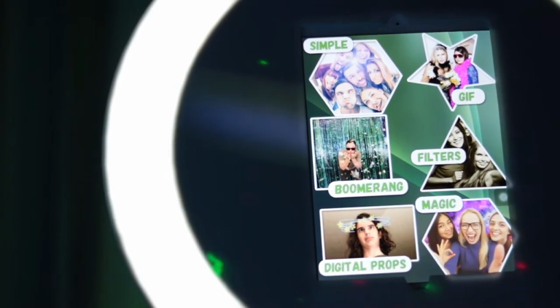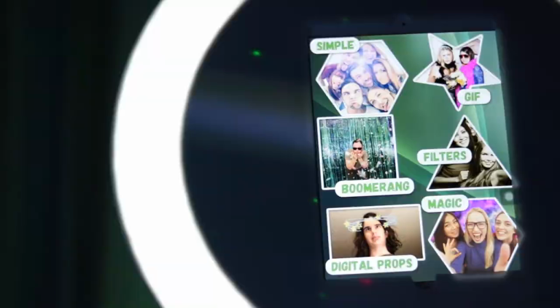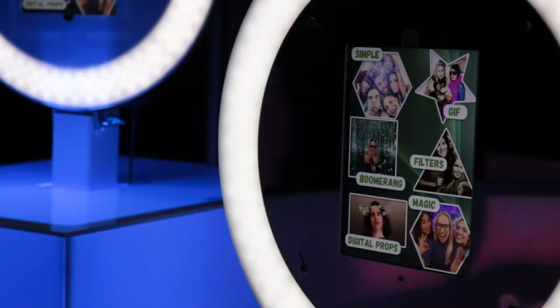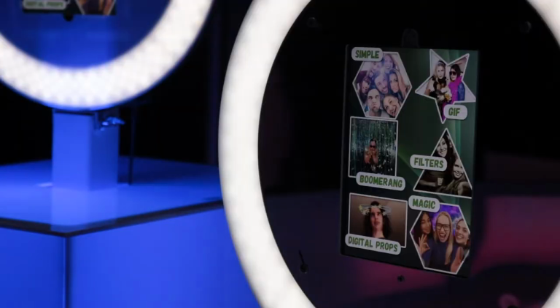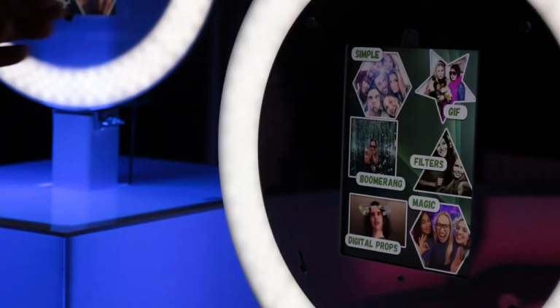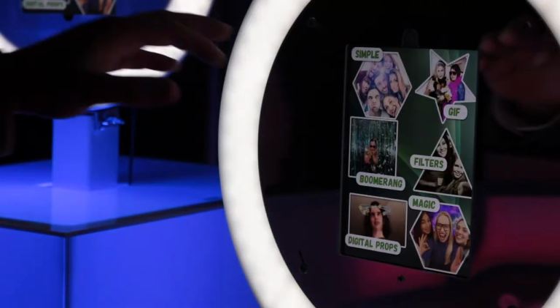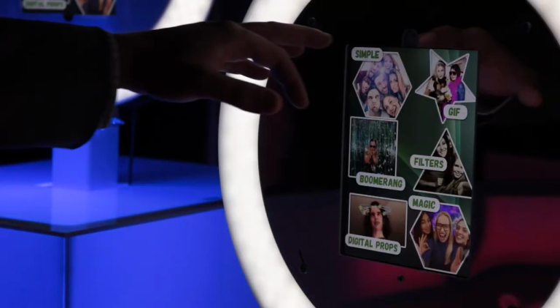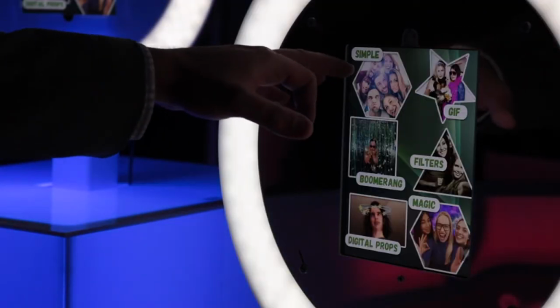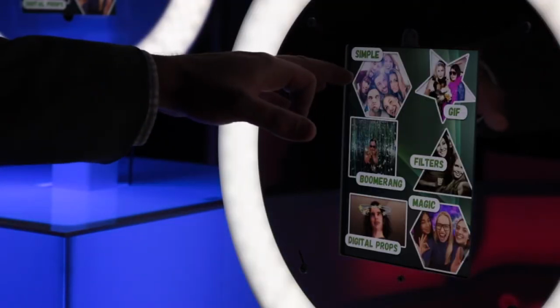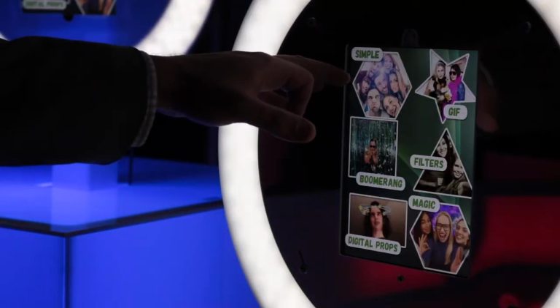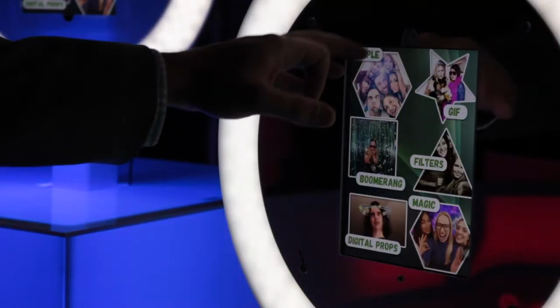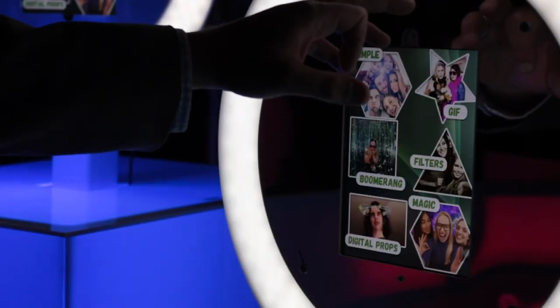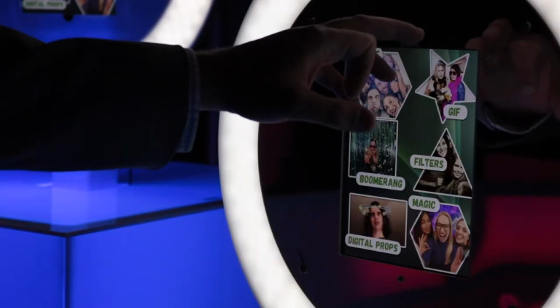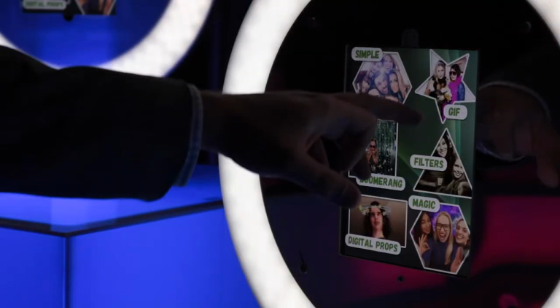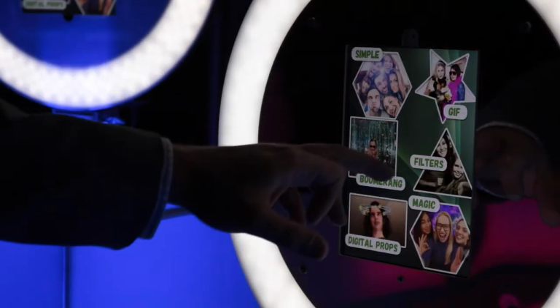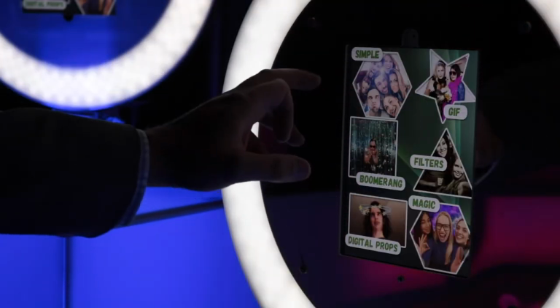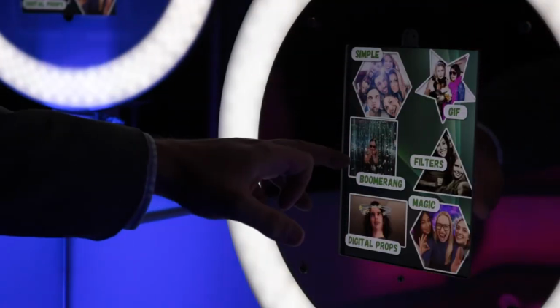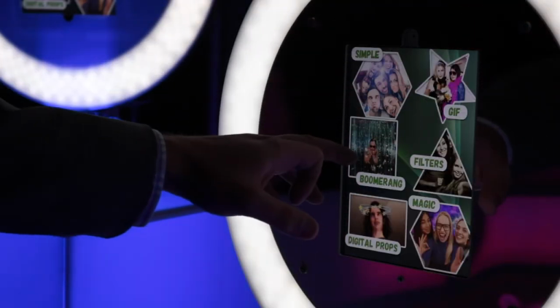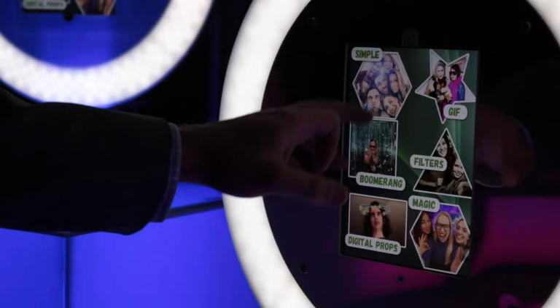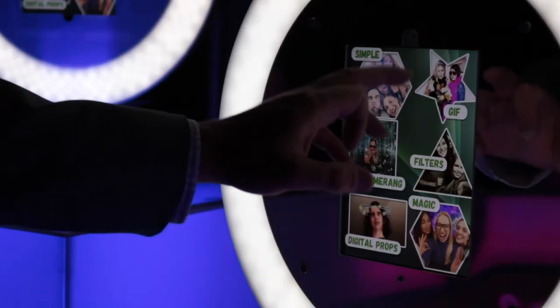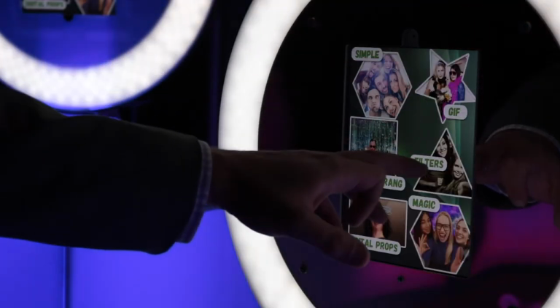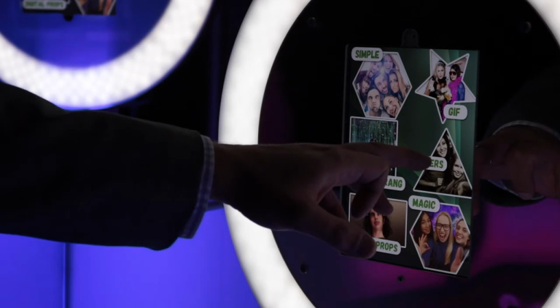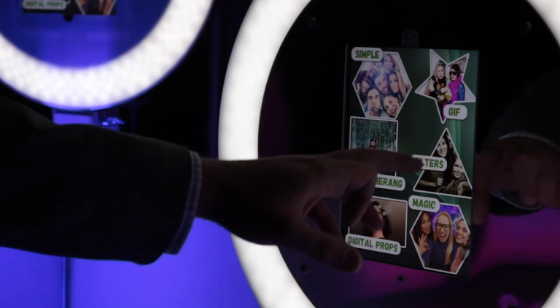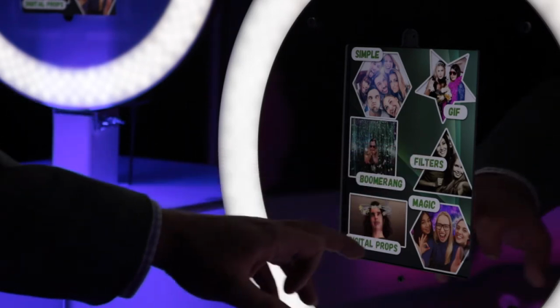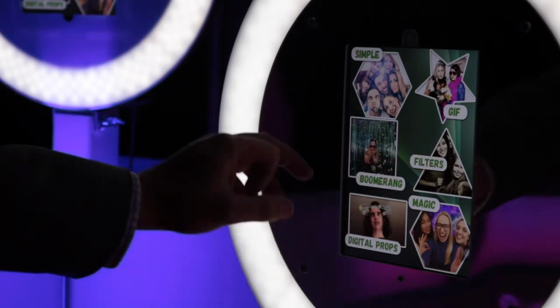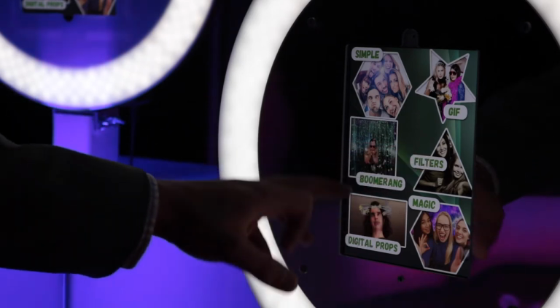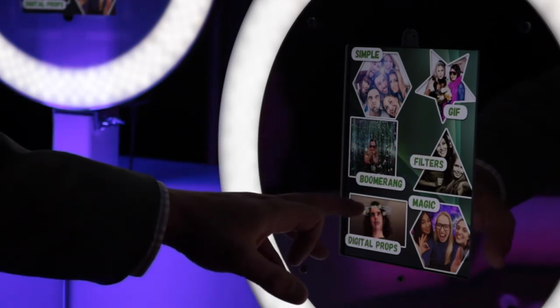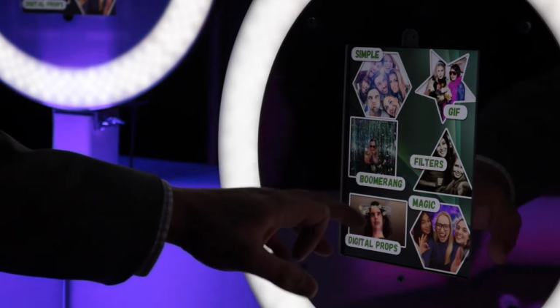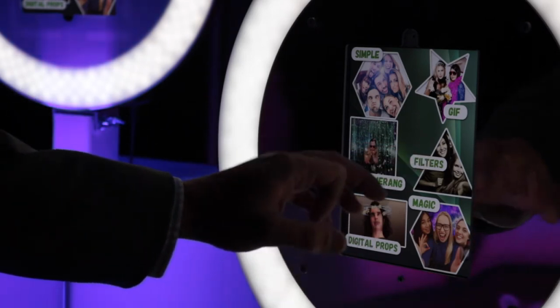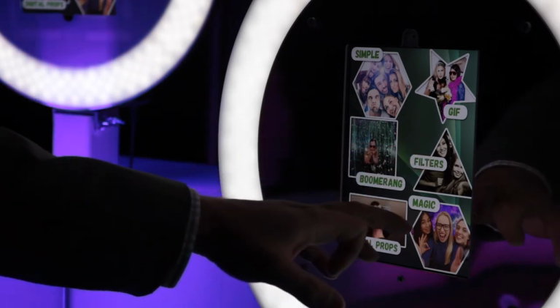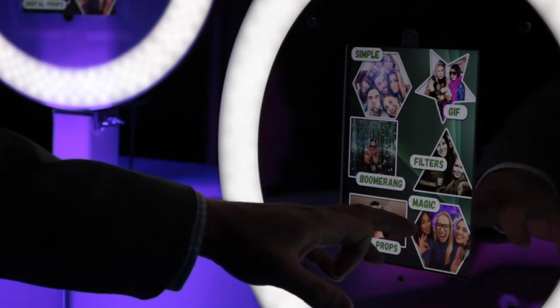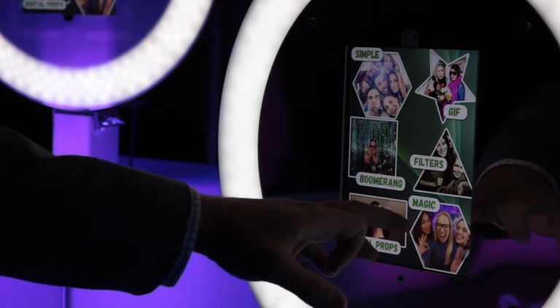On these boosts you have the simple picture, you can do a GIF, a boomerang, any Snapchat filter, digital props, and we have a magic screen.